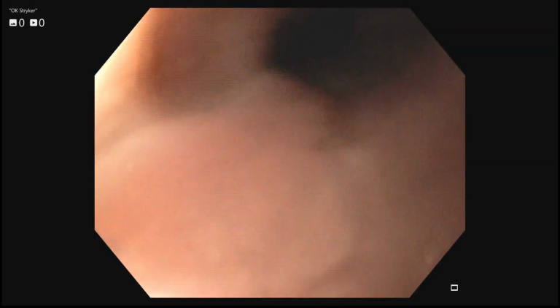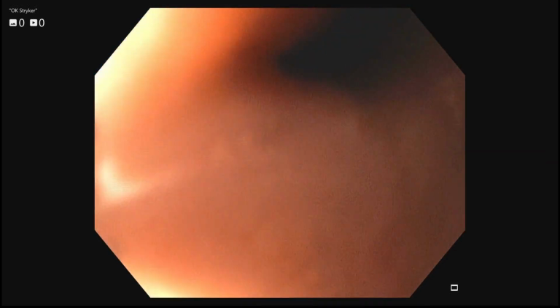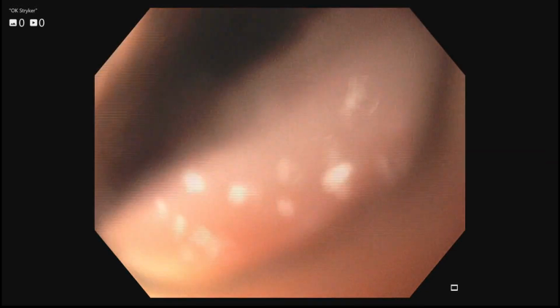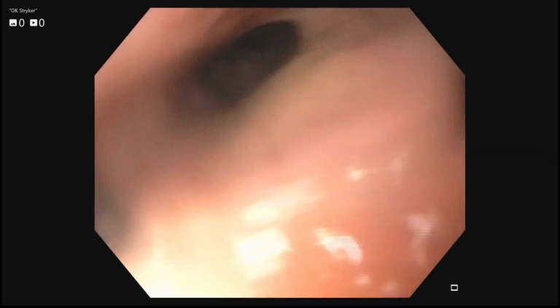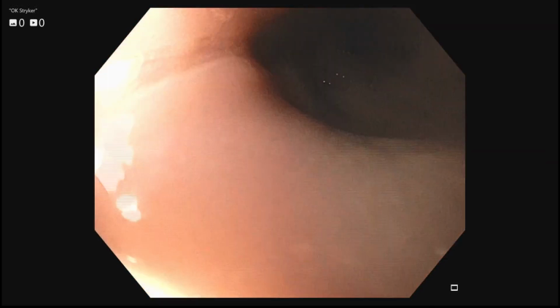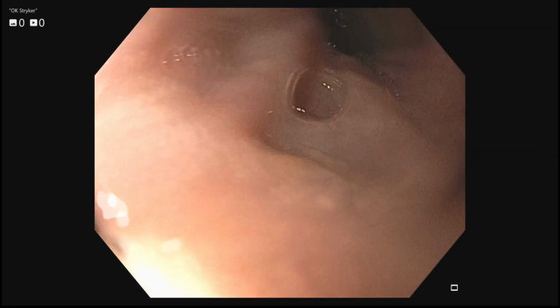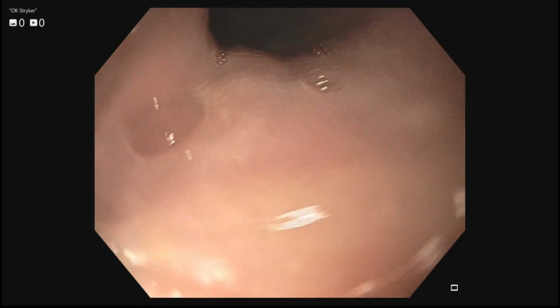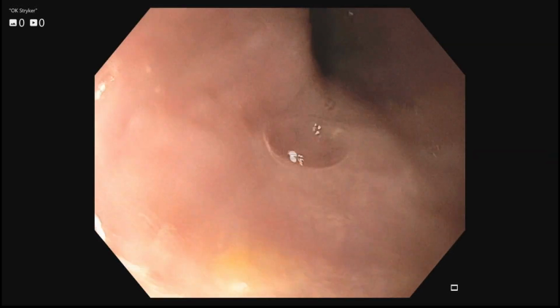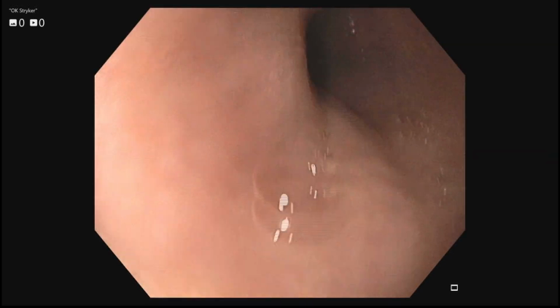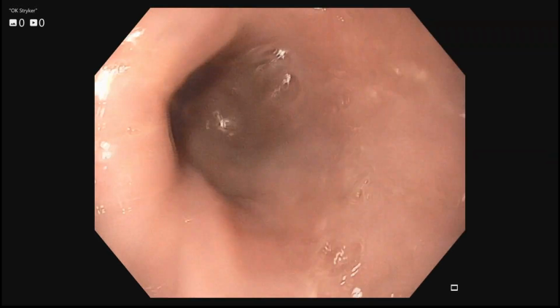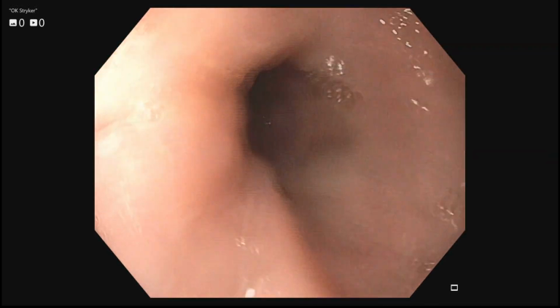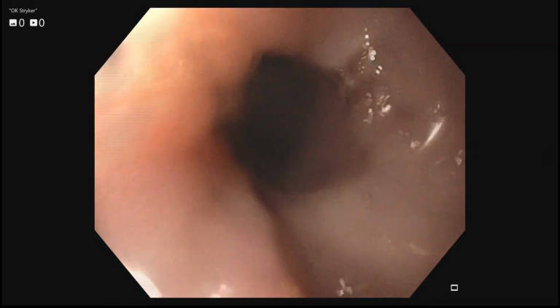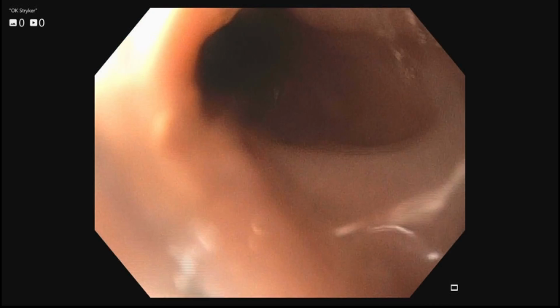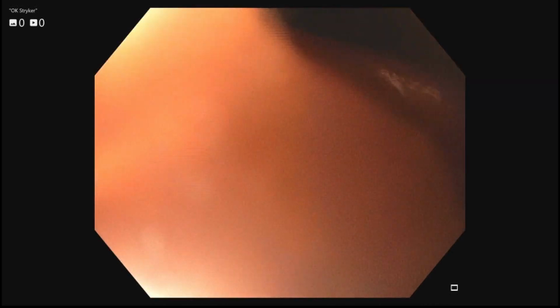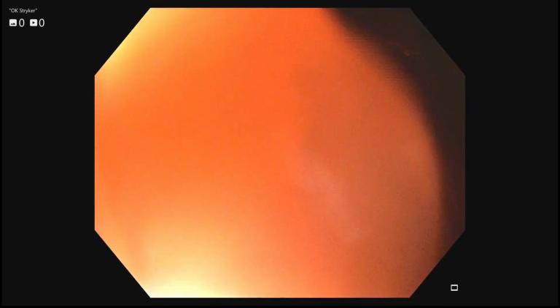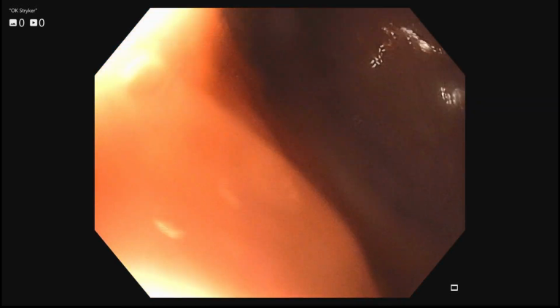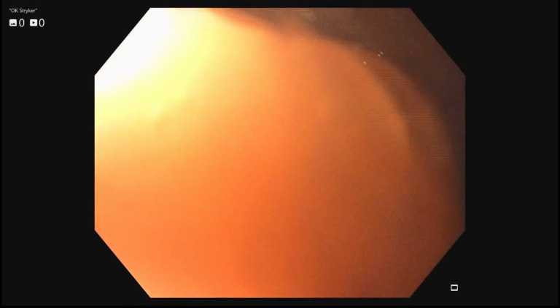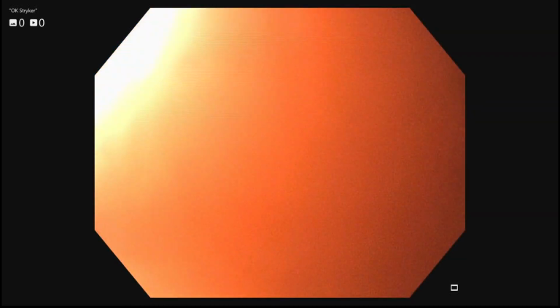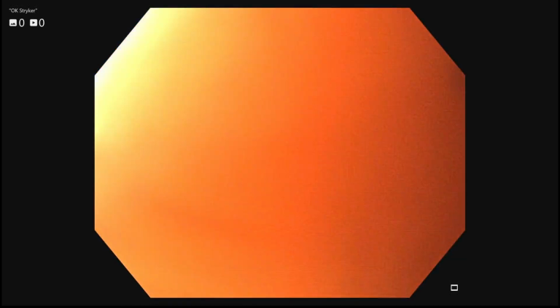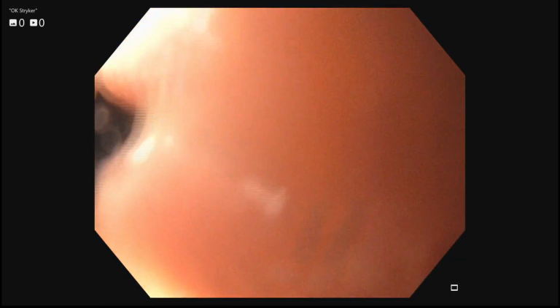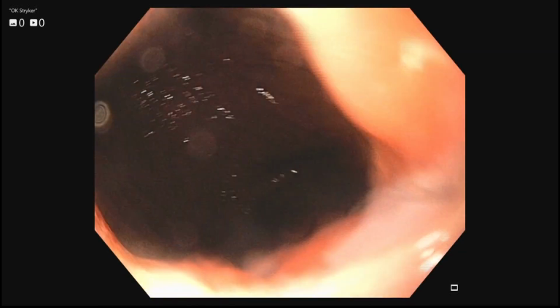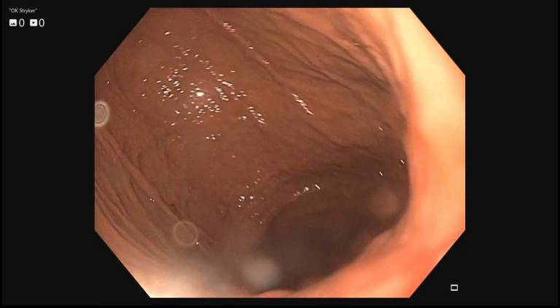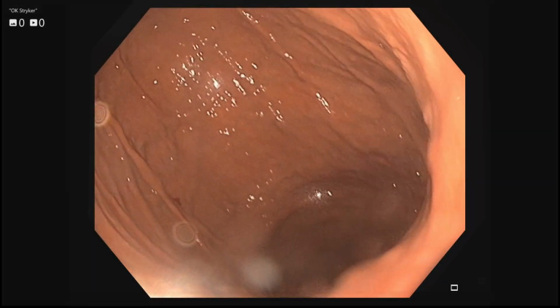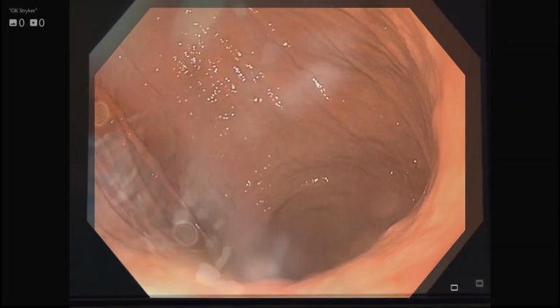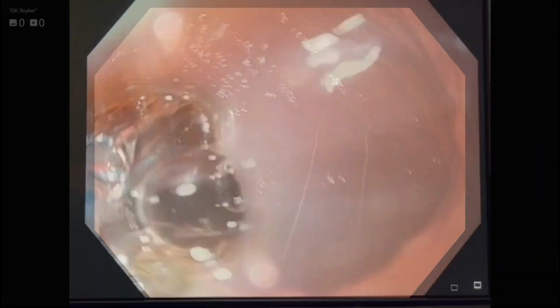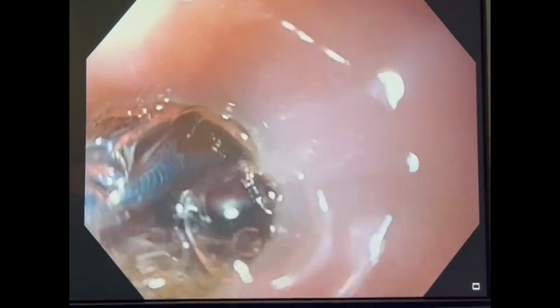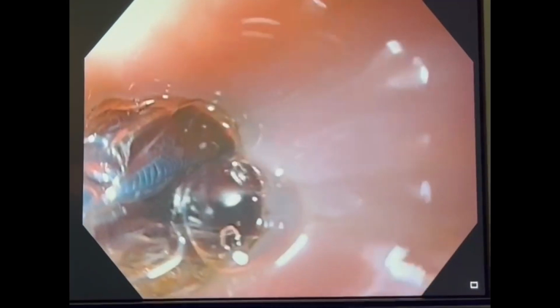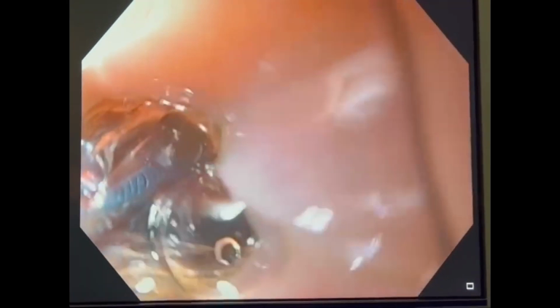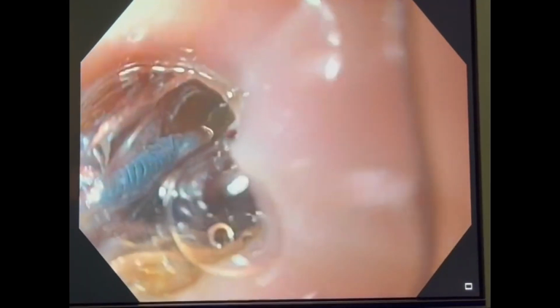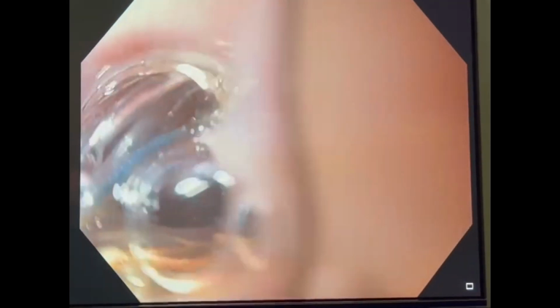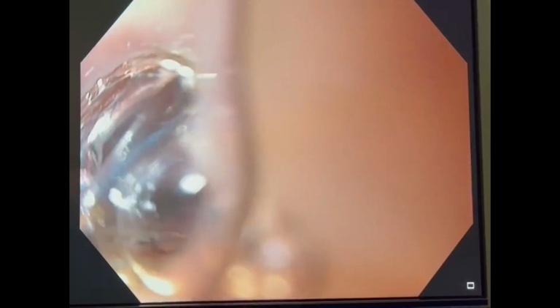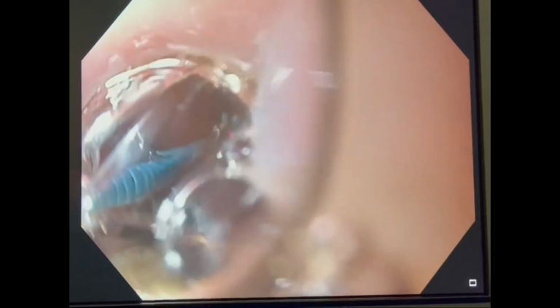This technique is easy to employ and can be done during sedated endoscopy. An example of retrograde balloon dilation.